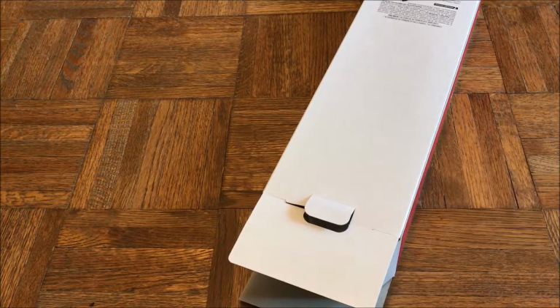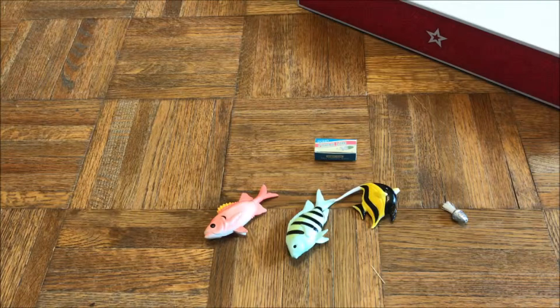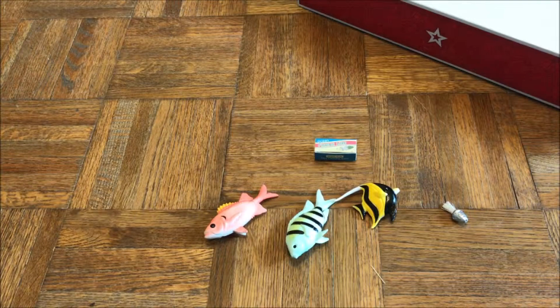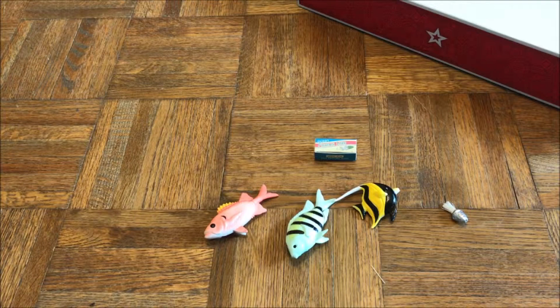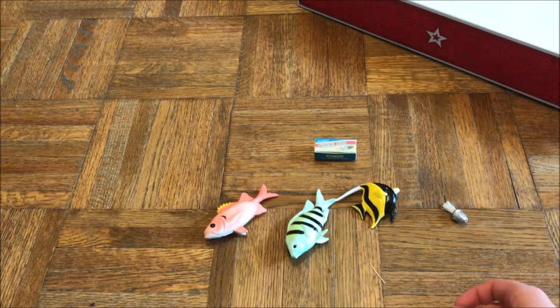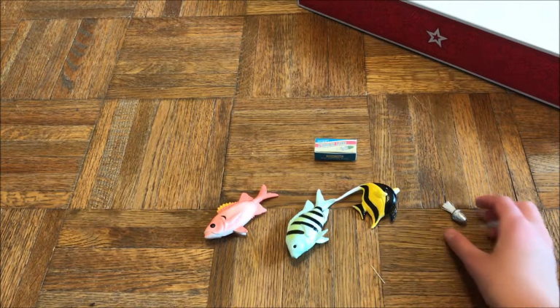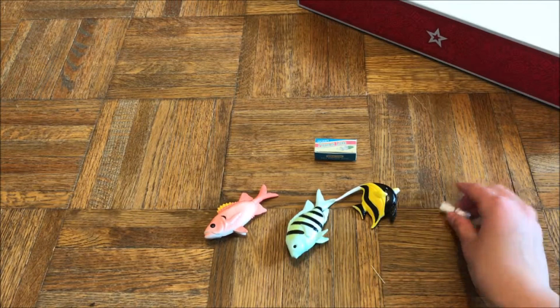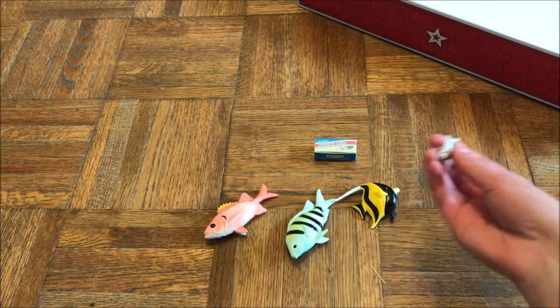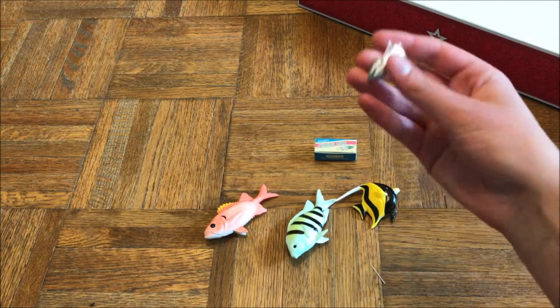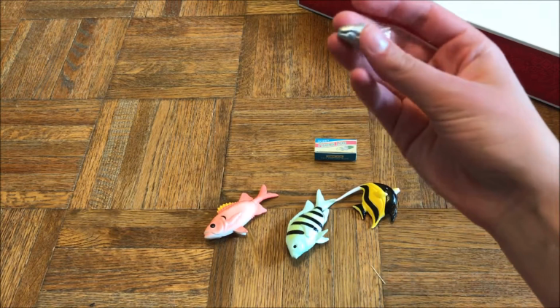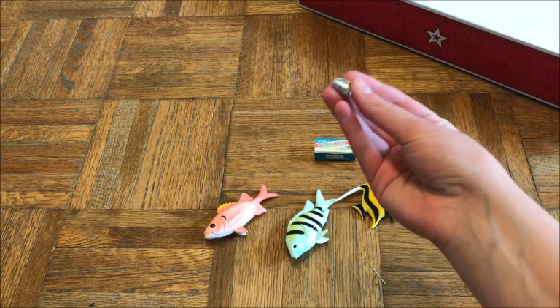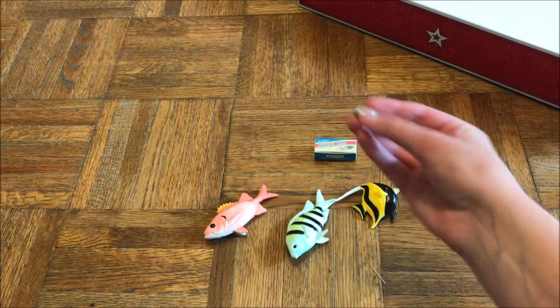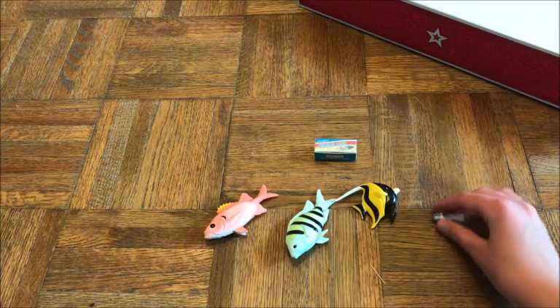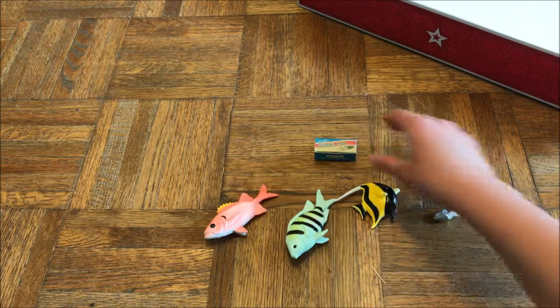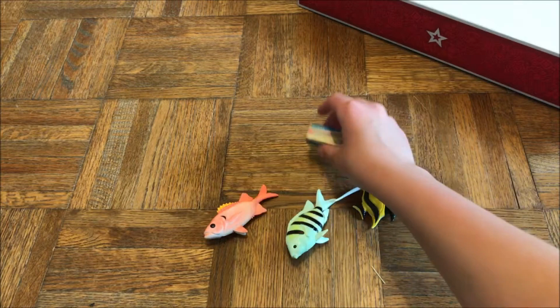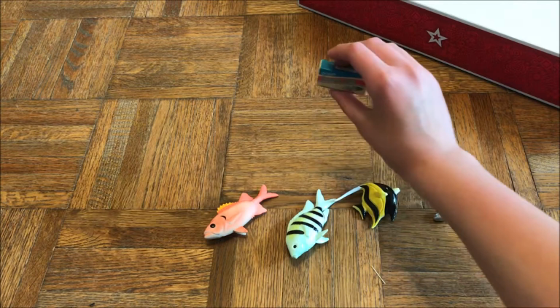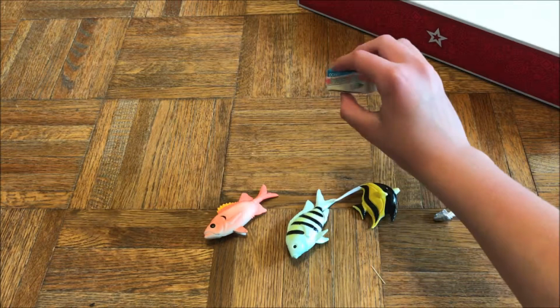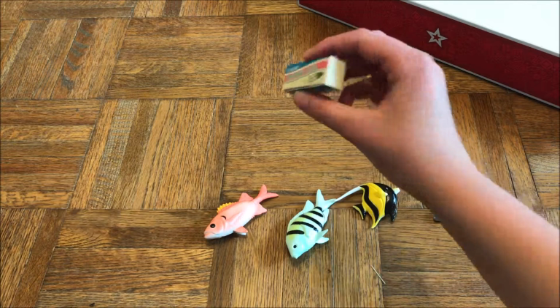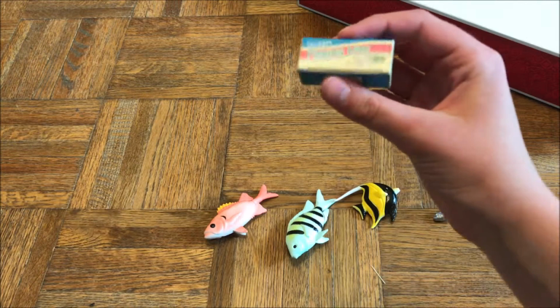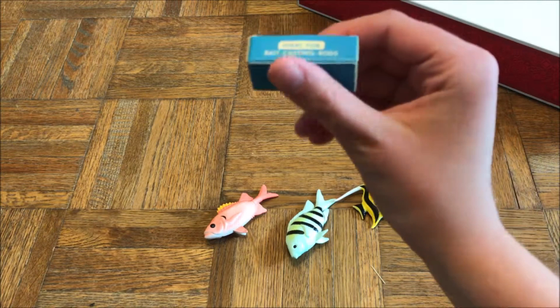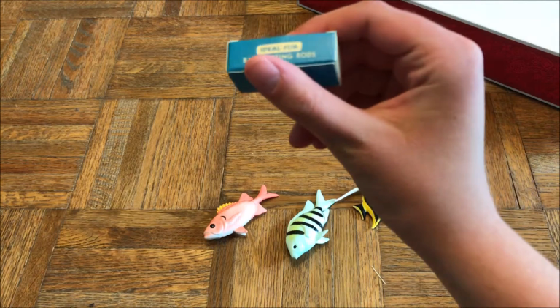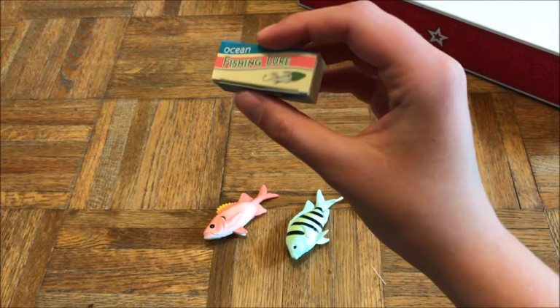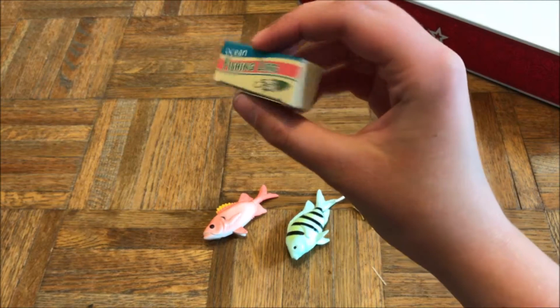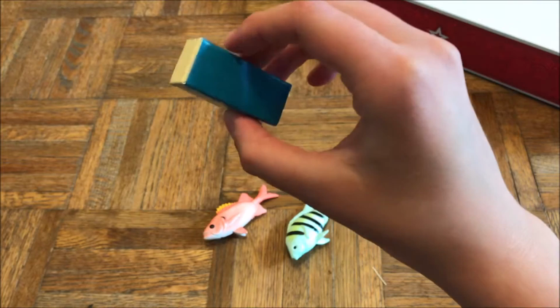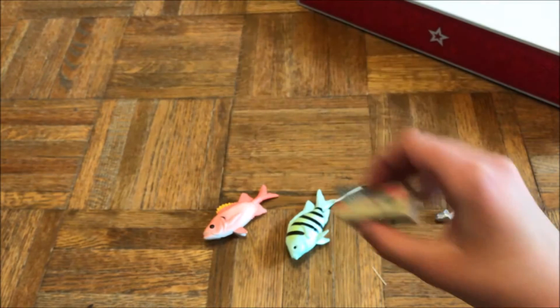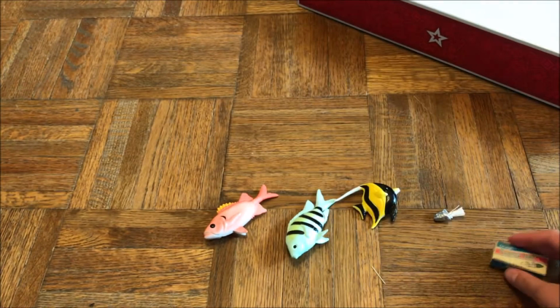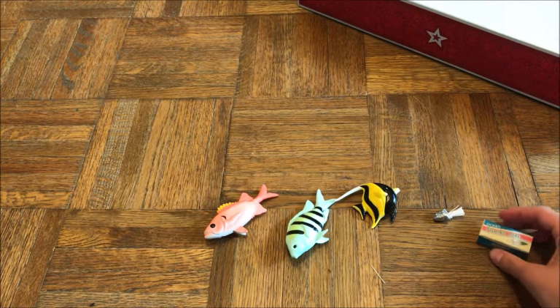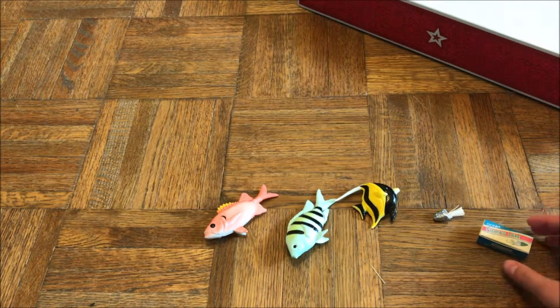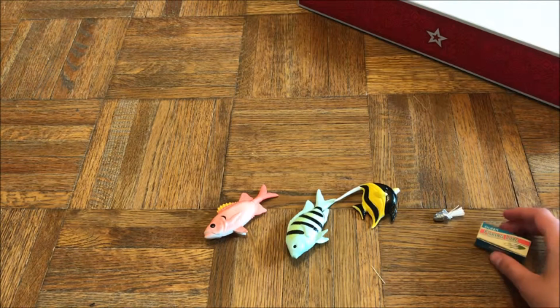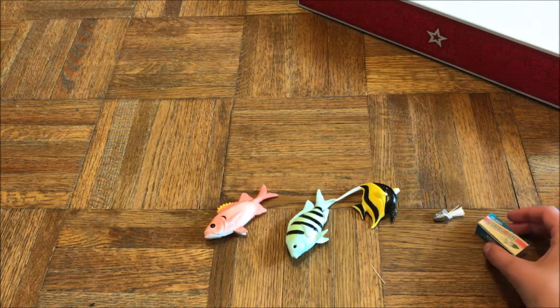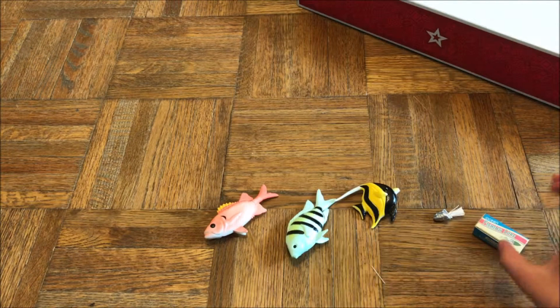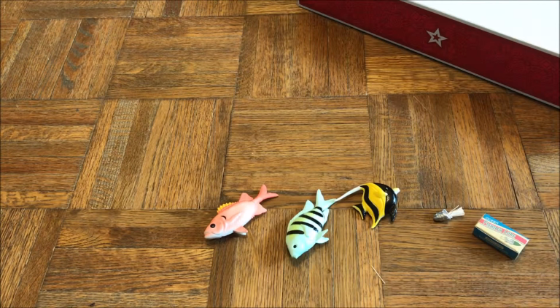First, here we have these smaller items — we have this lure and the box that it comes in. The box is very detailed and has a lot of cute little touches, and you can actually open the box.